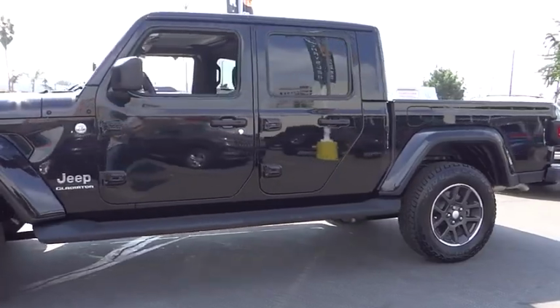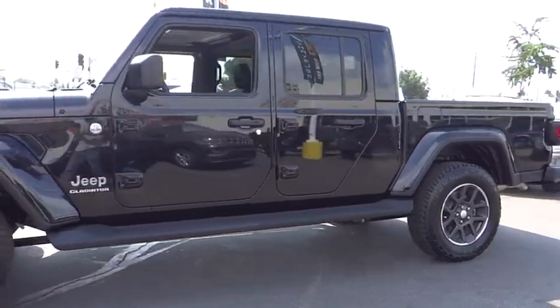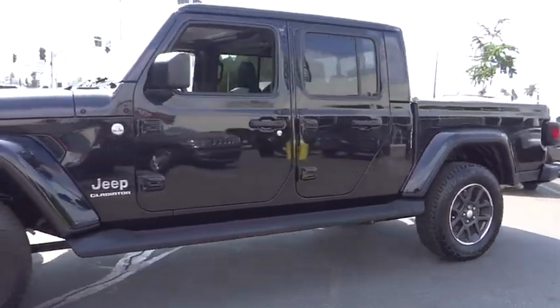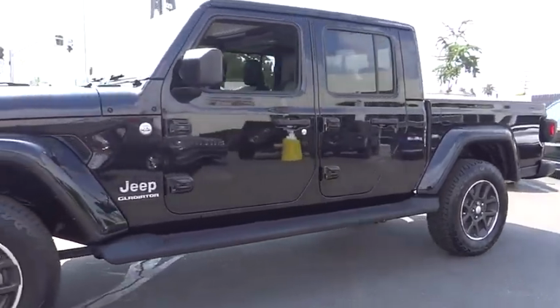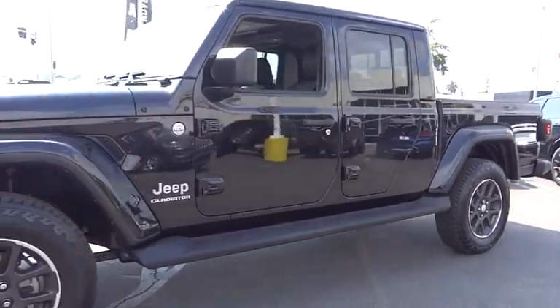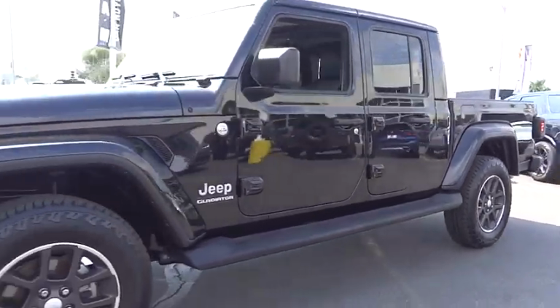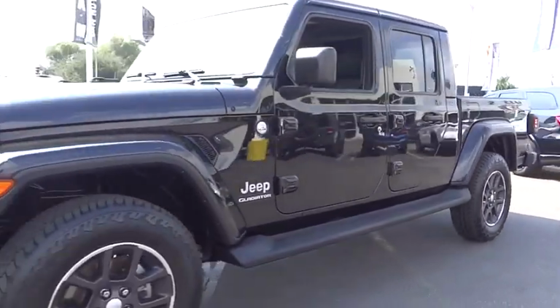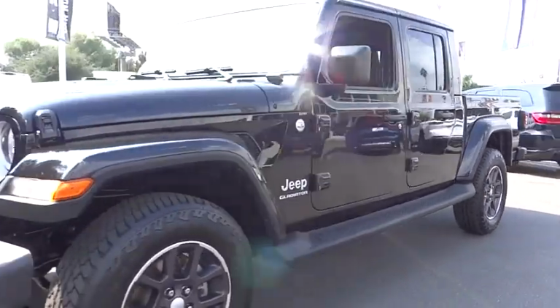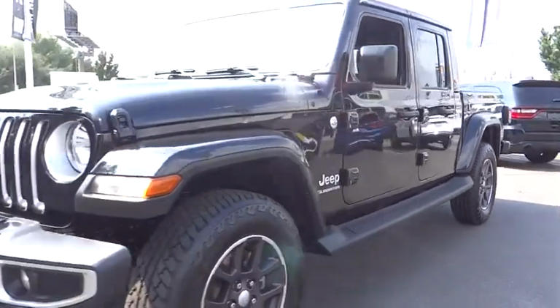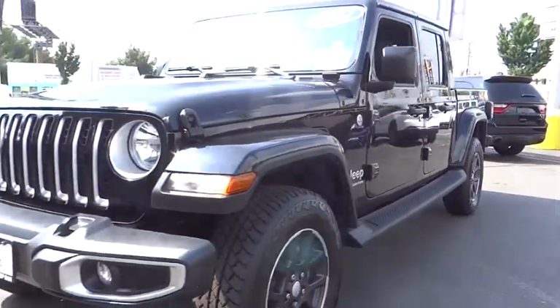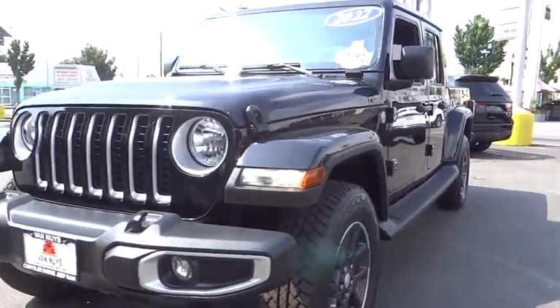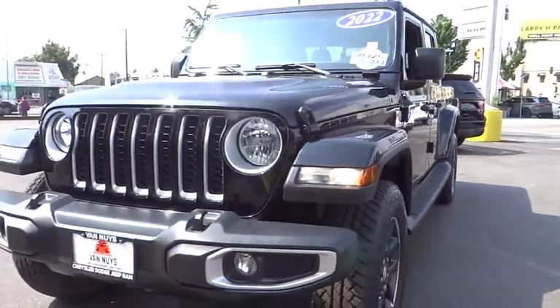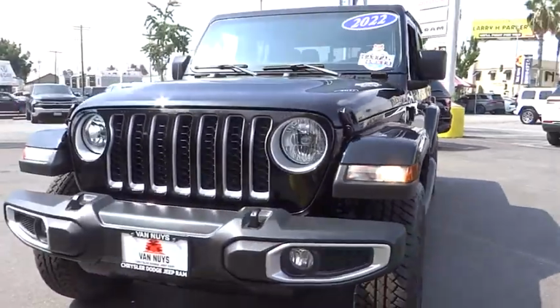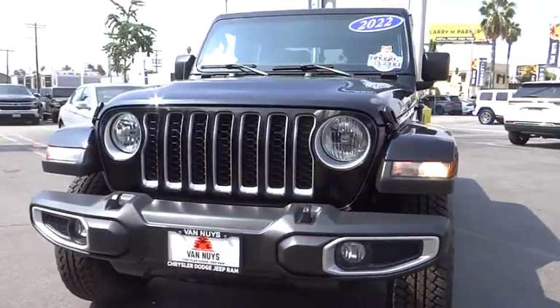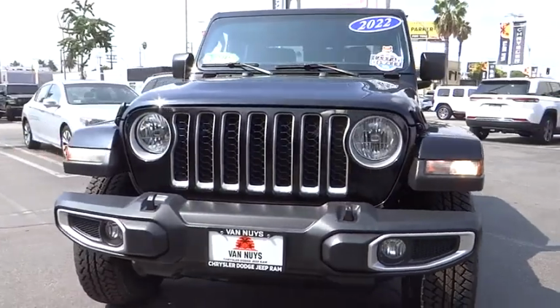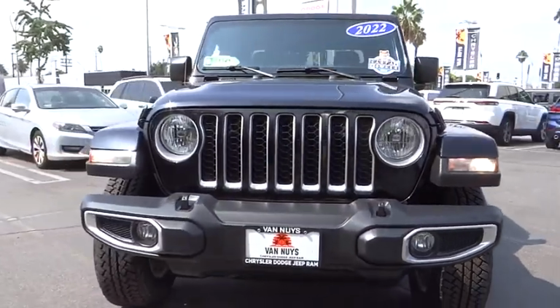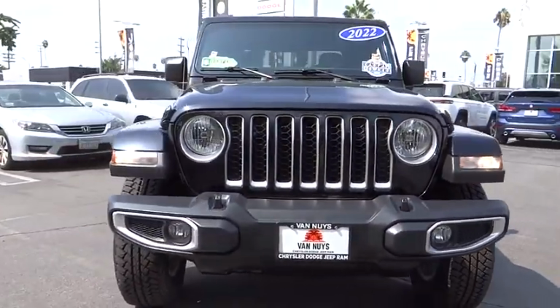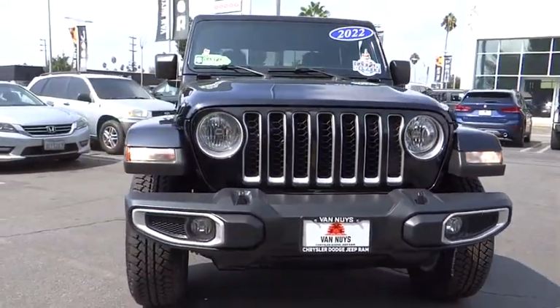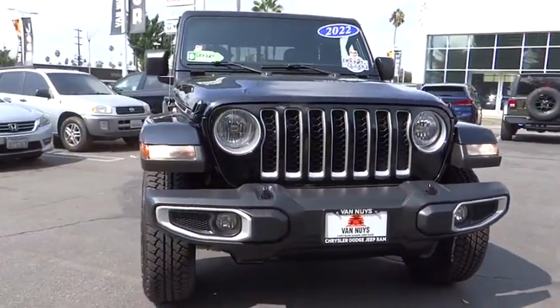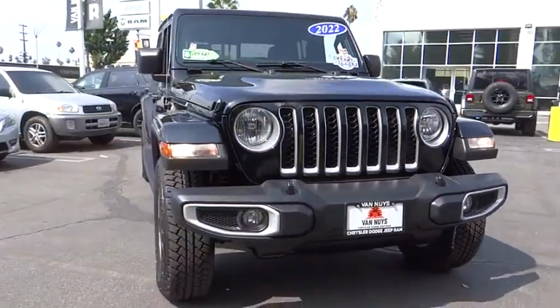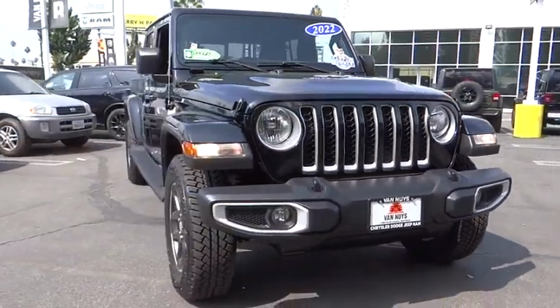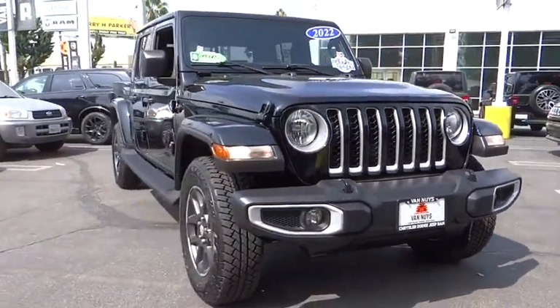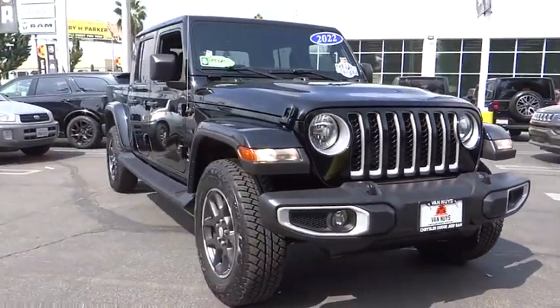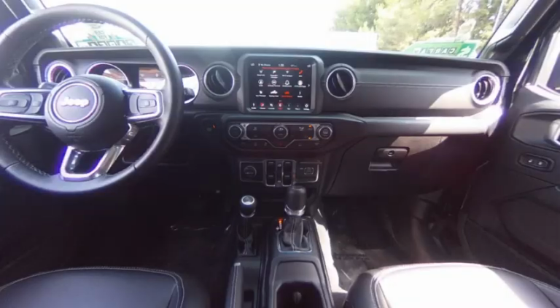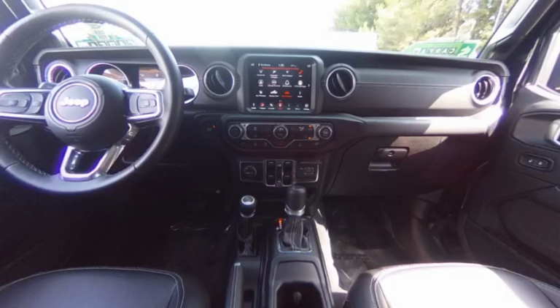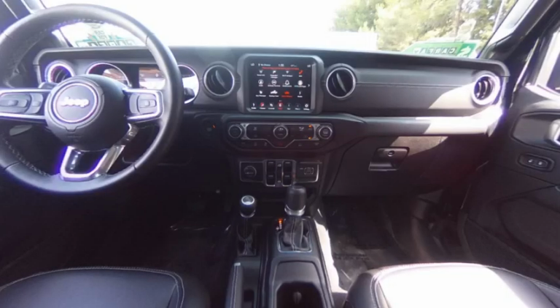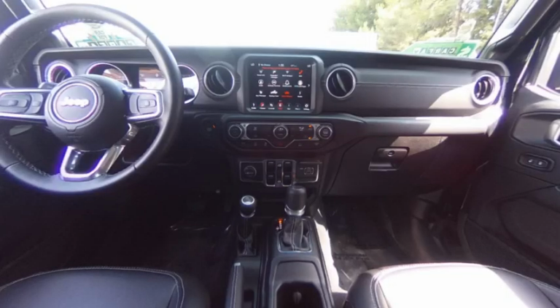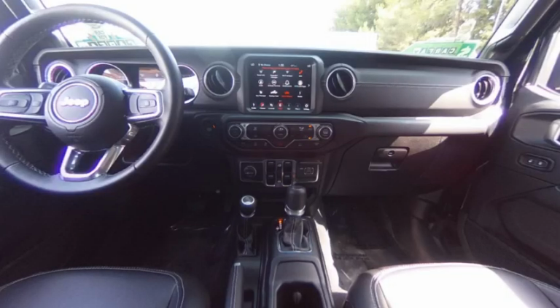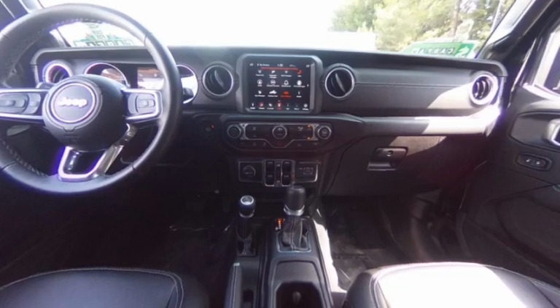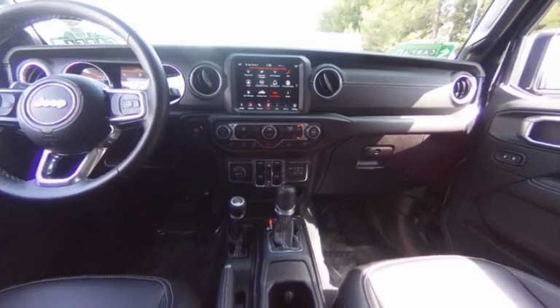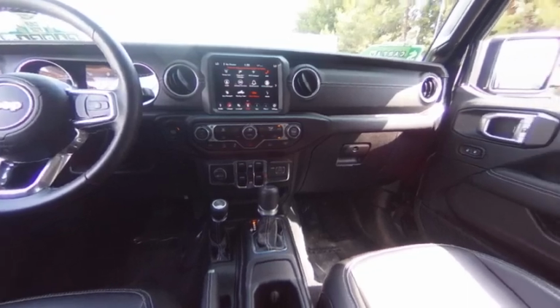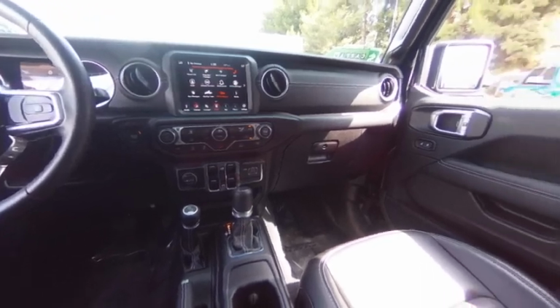Electronic stability control, alloy wheels, brake assist, traction control, remote keyless entry, fog lights, four-wheel disc brakes, speed control, rear window defroster.